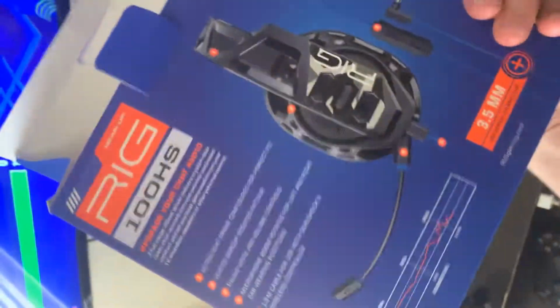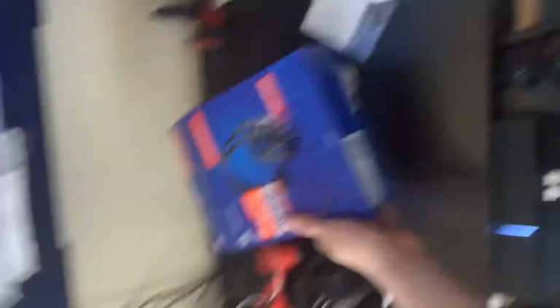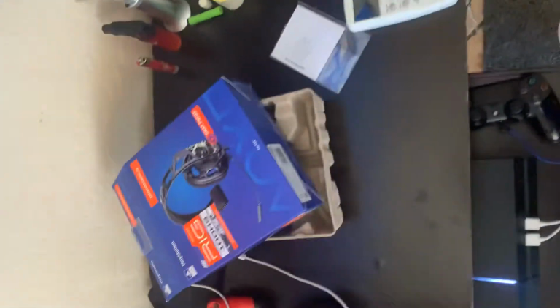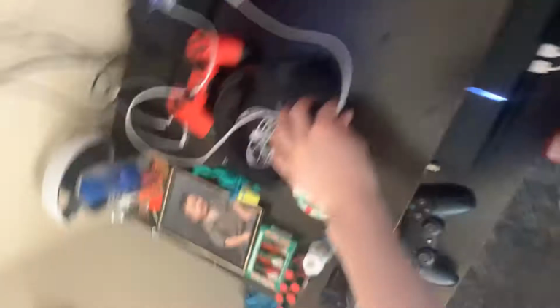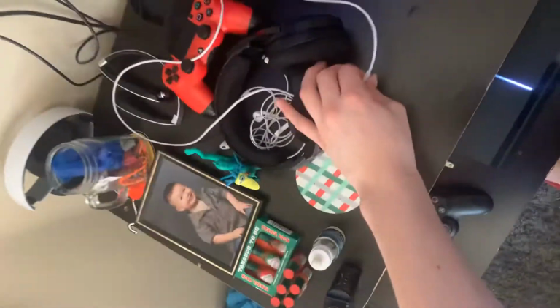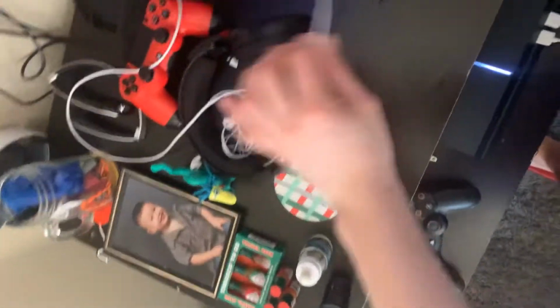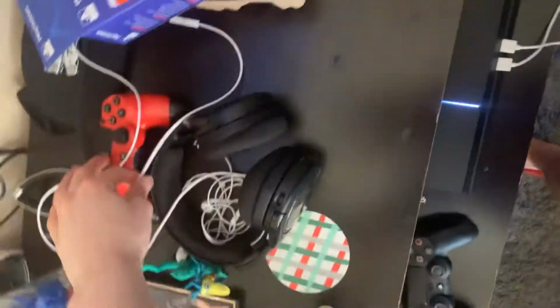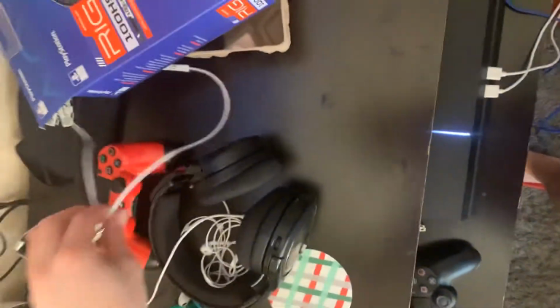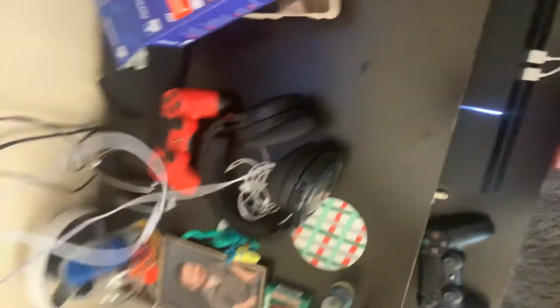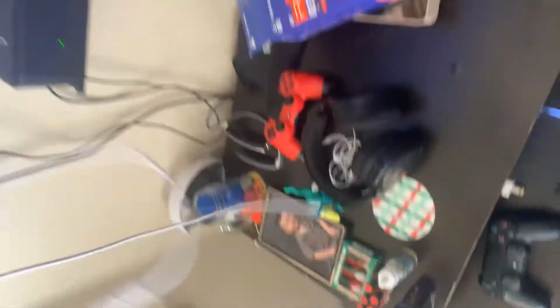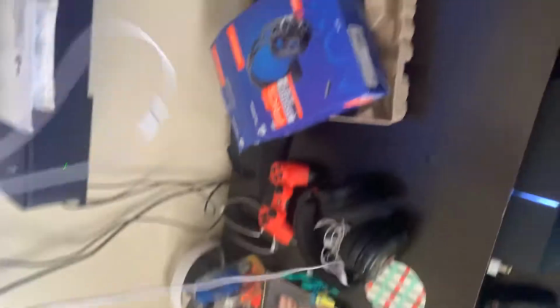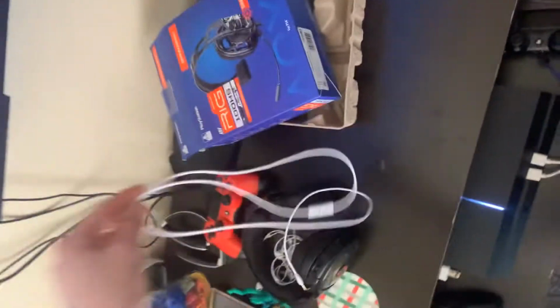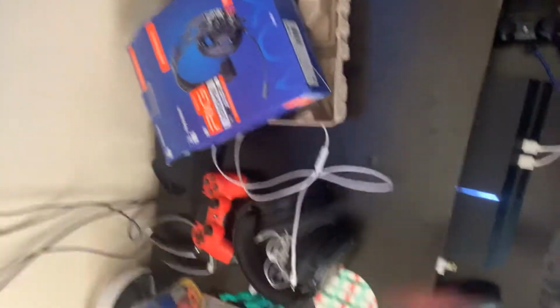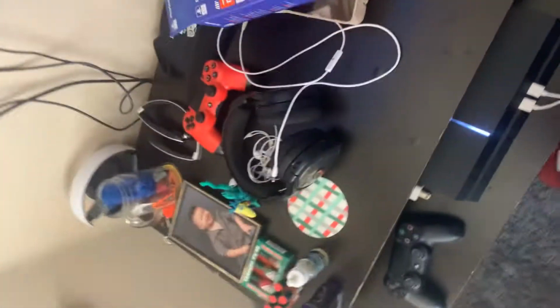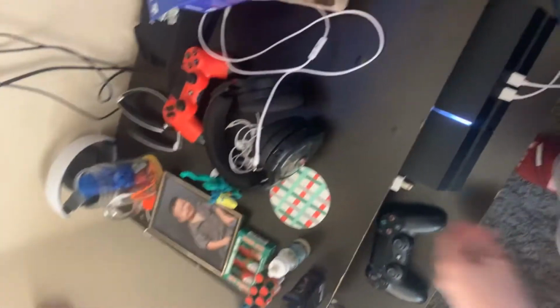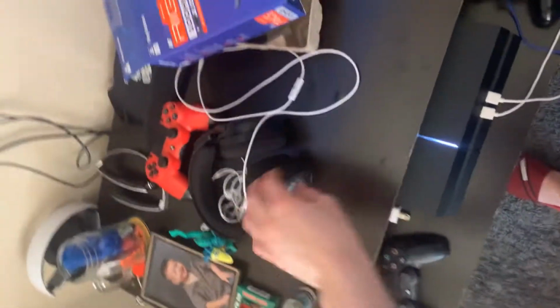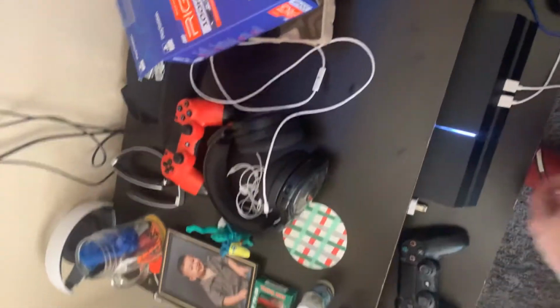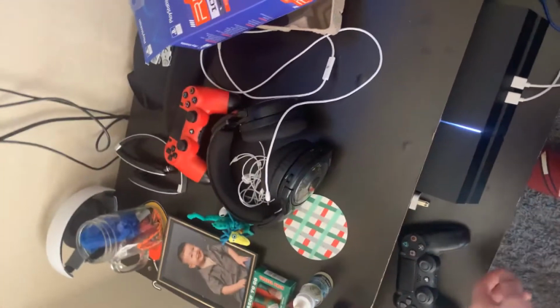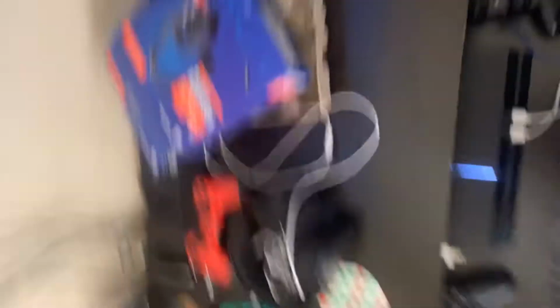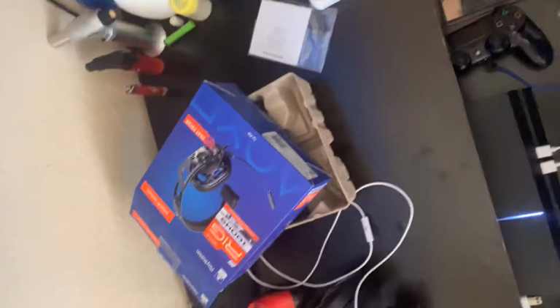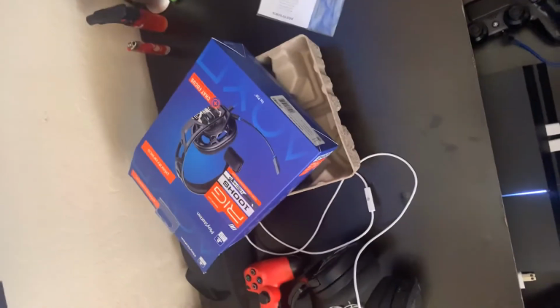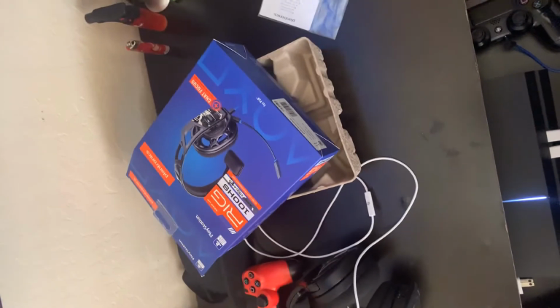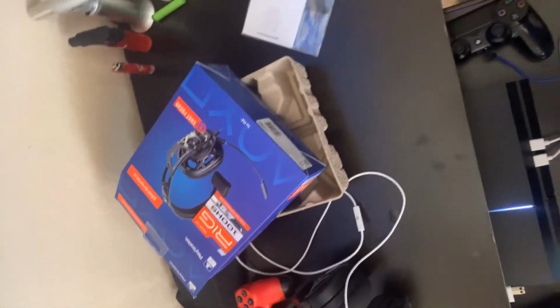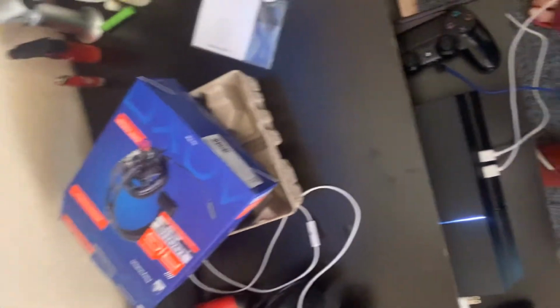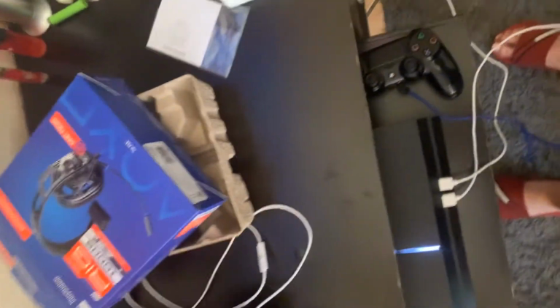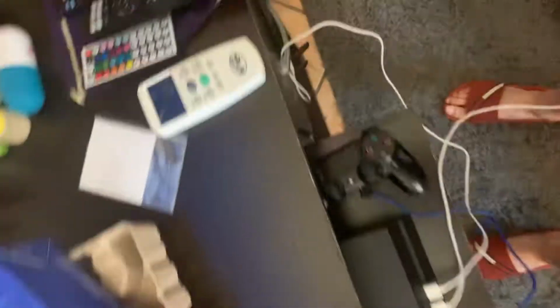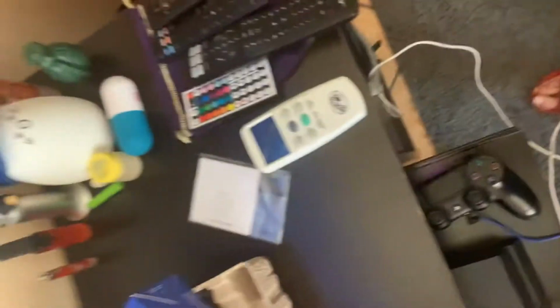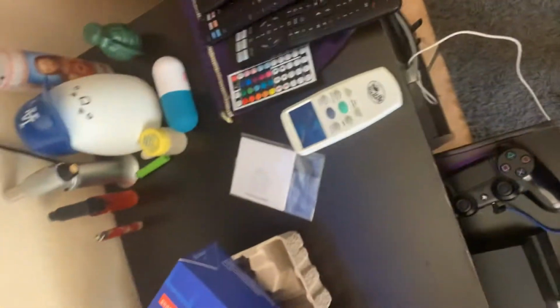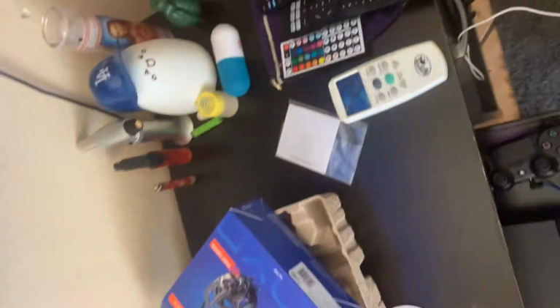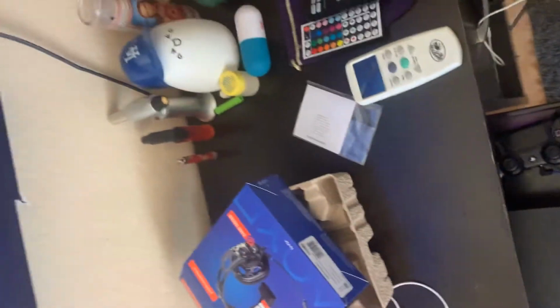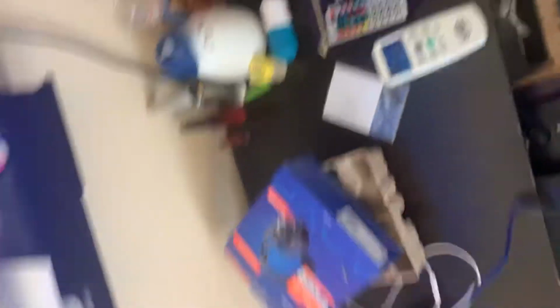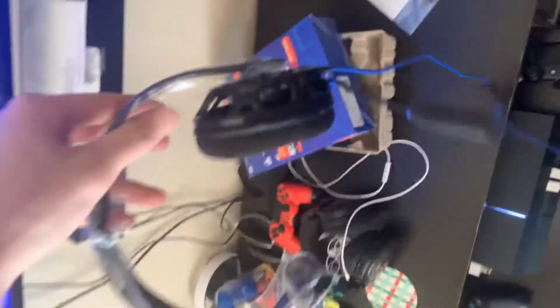I had to get rid of this one. It's alright — moving on to better things. And this is the headset, obviously.